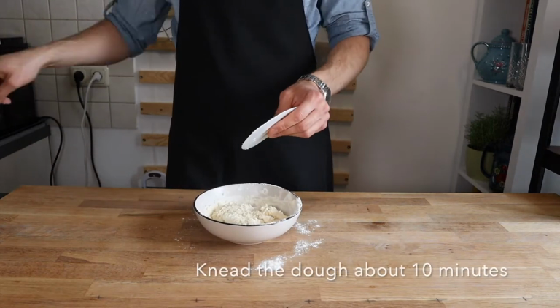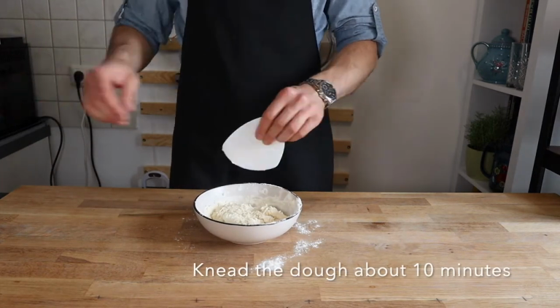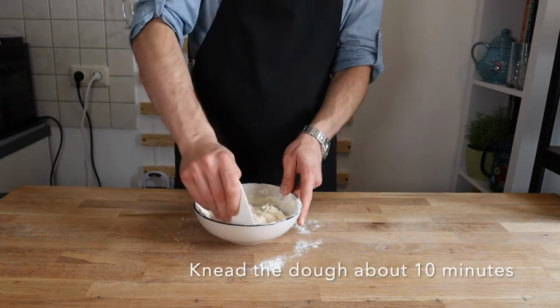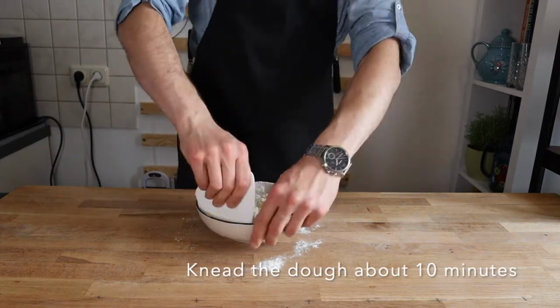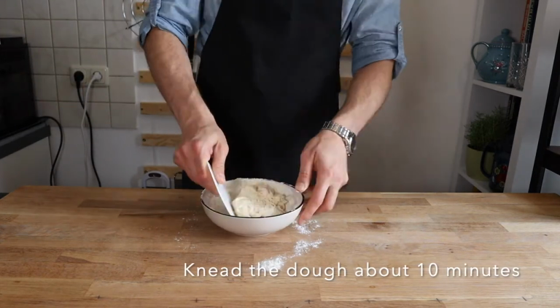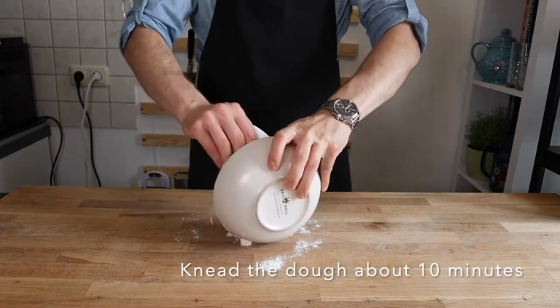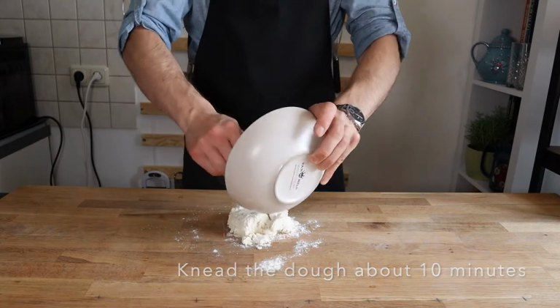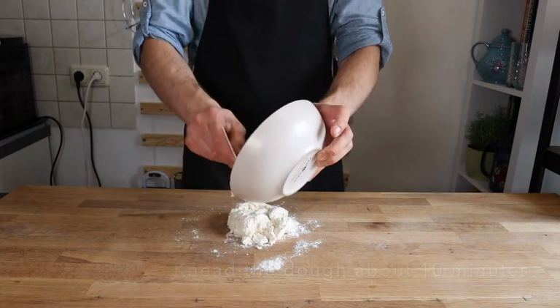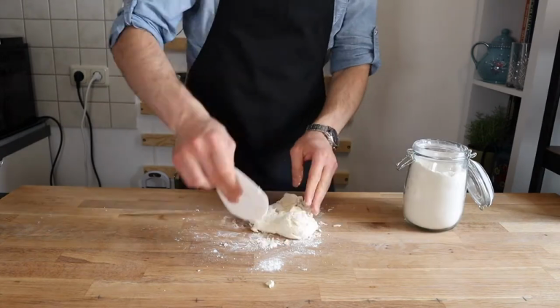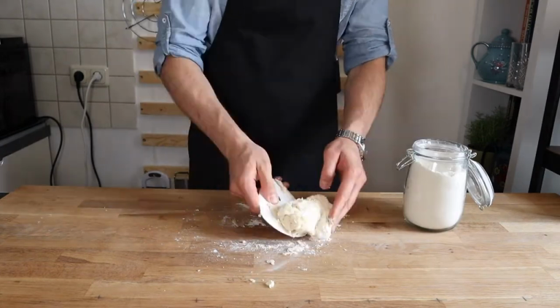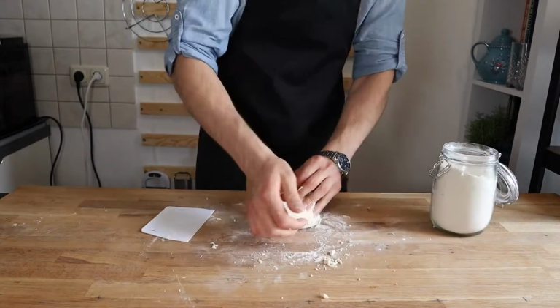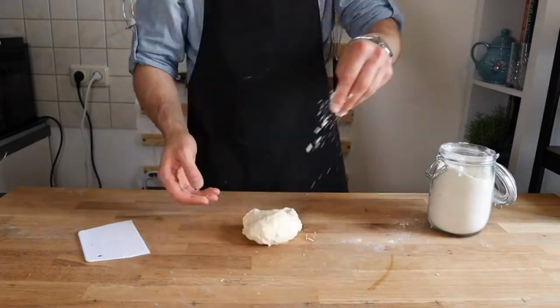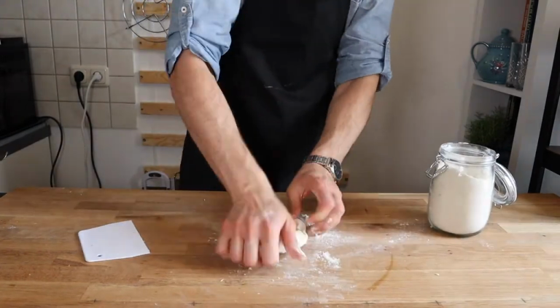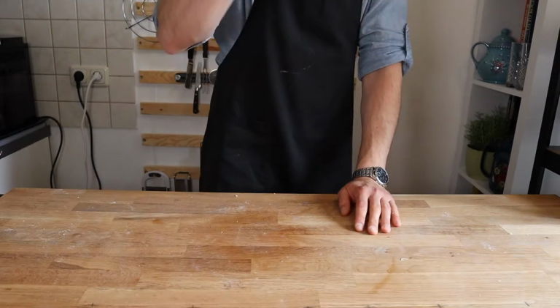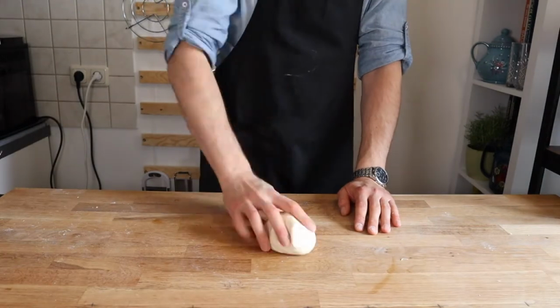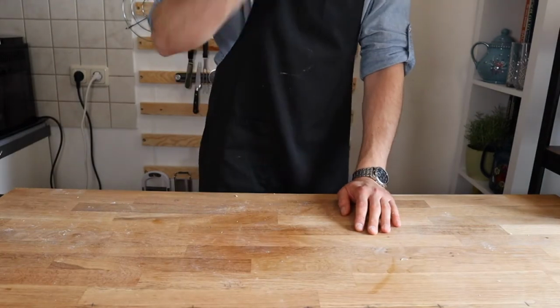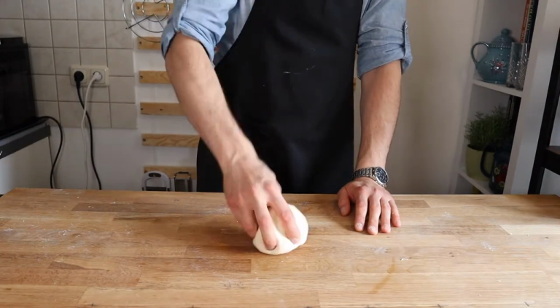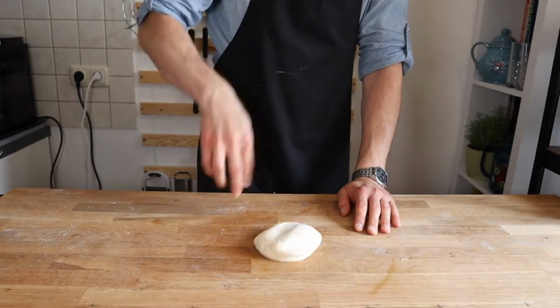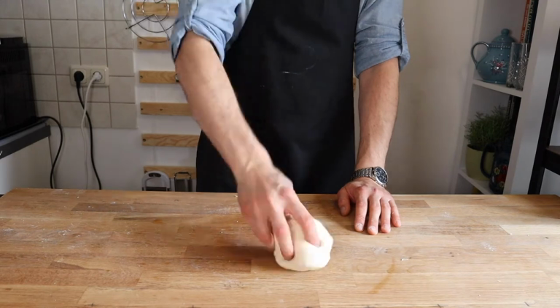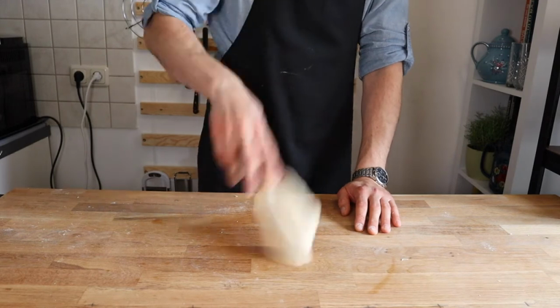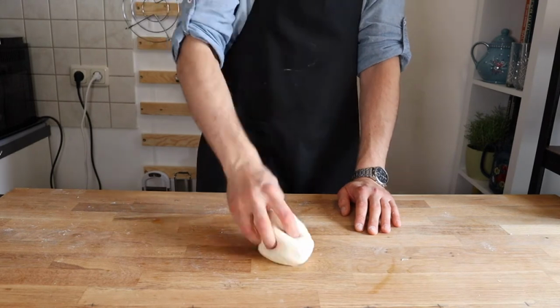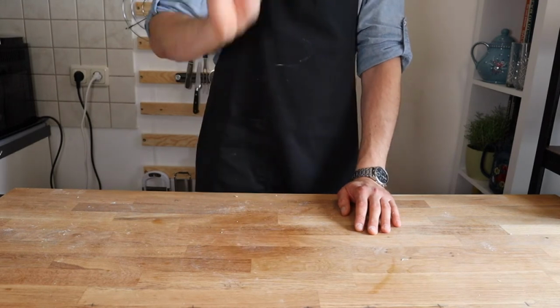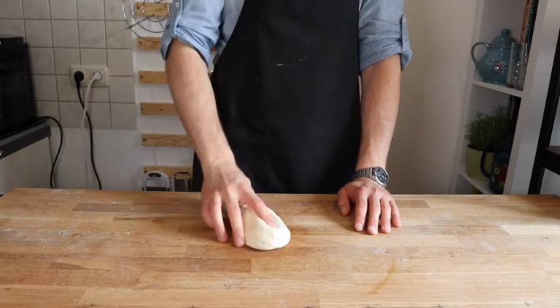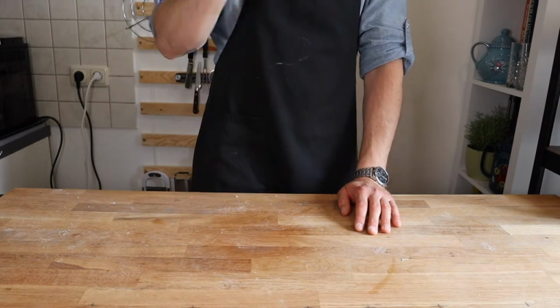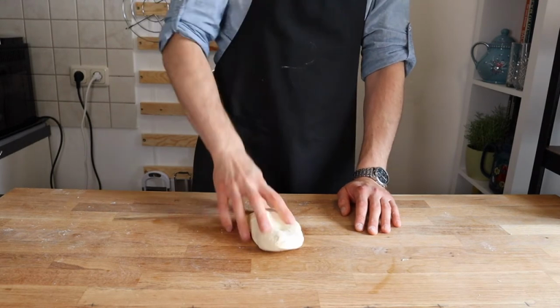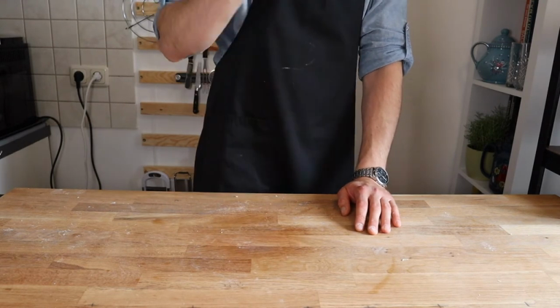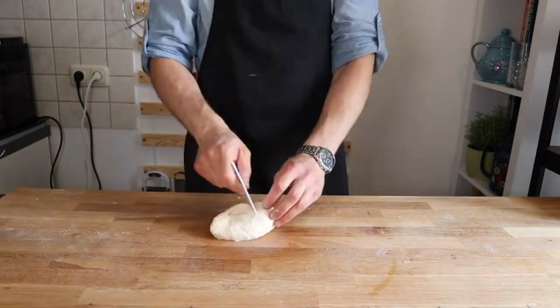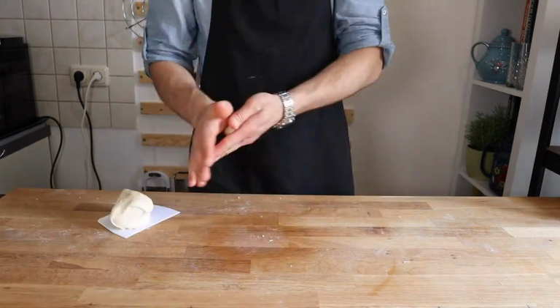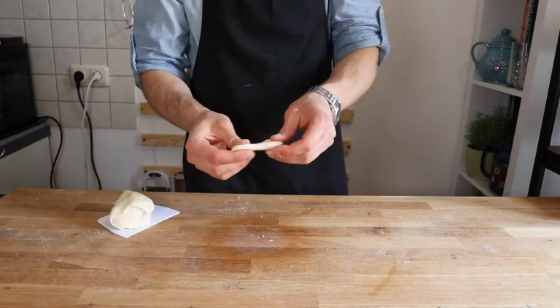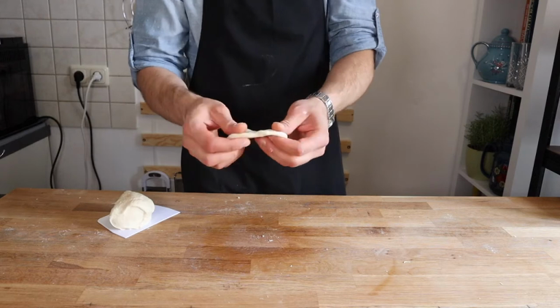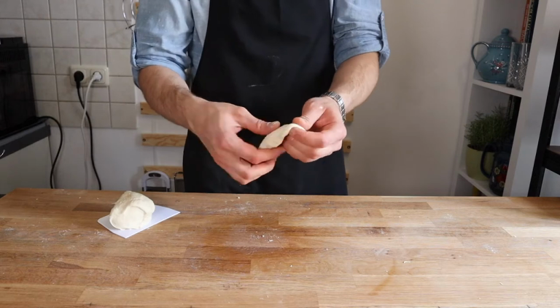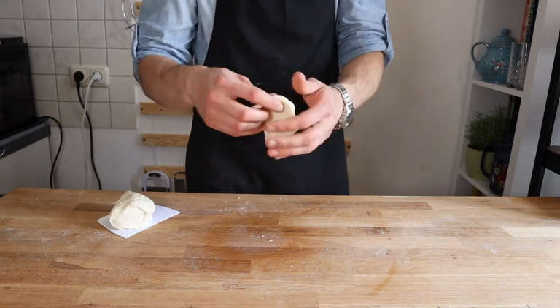Knead the dough until smooth for 10 minutes, either in the bowl or on a work surface. The dough should be moist but not sticky. If it's too sticky to knead, add a little more flour. Slam the dough into the work surface a few times to engage the gluten.